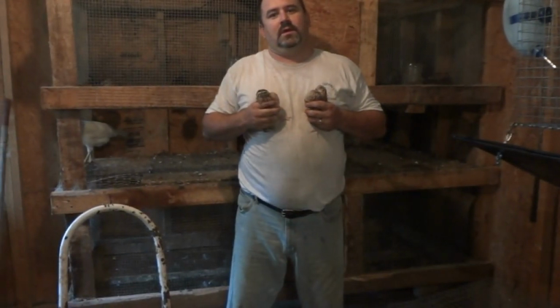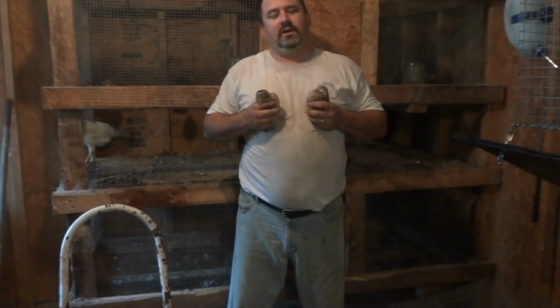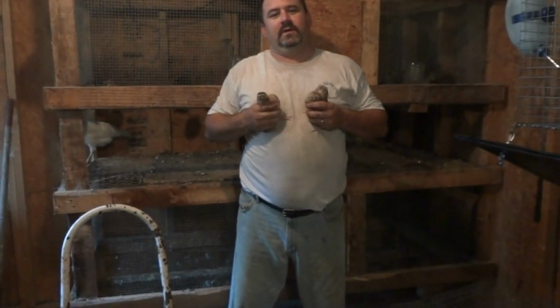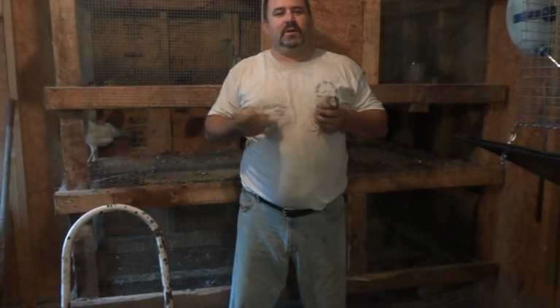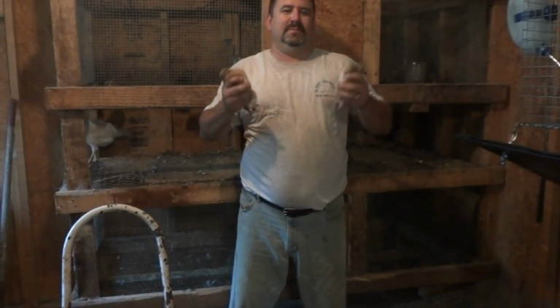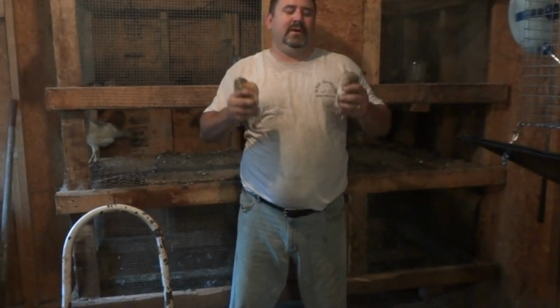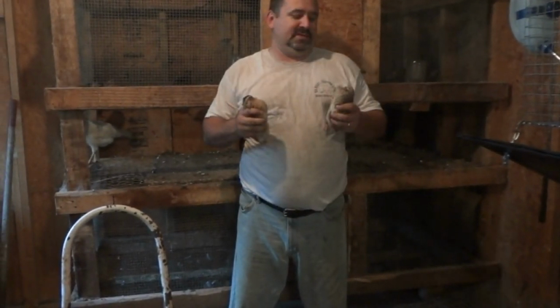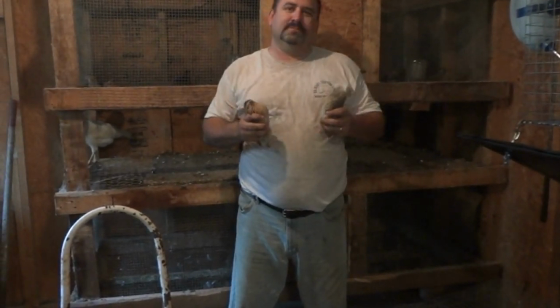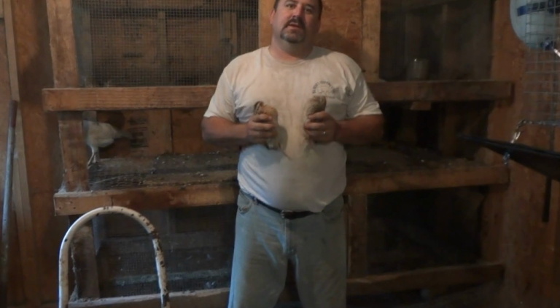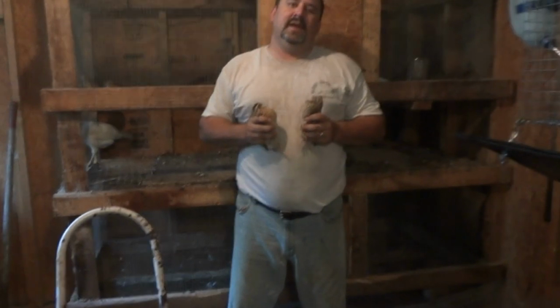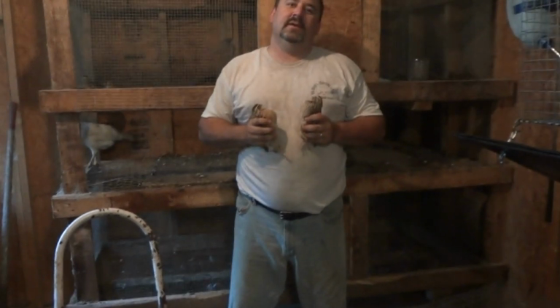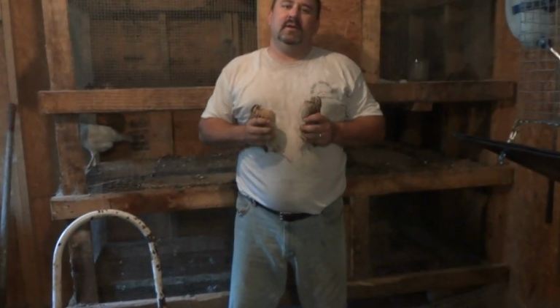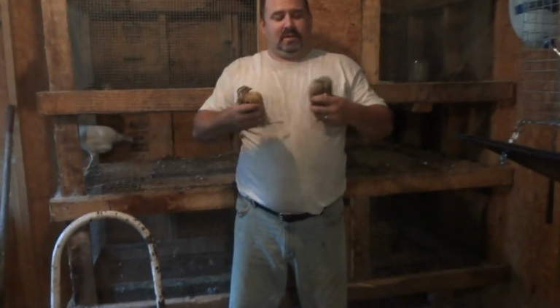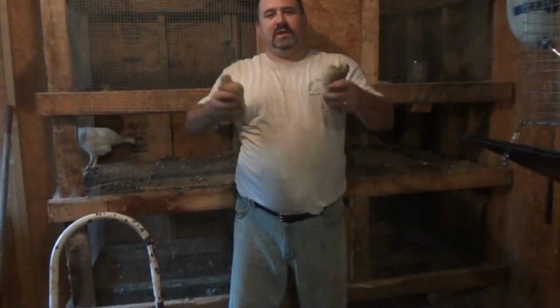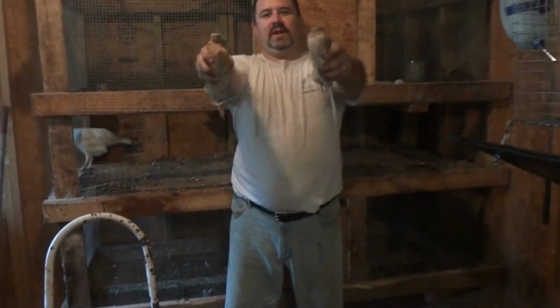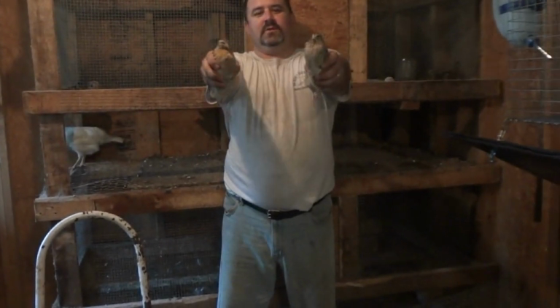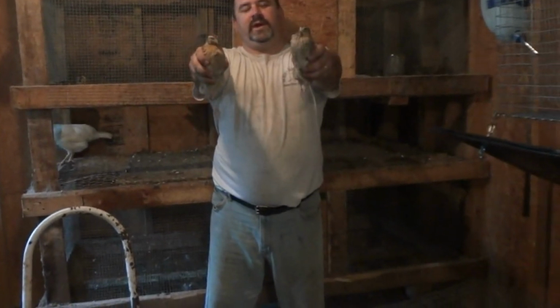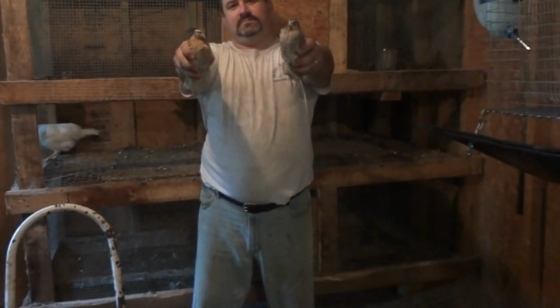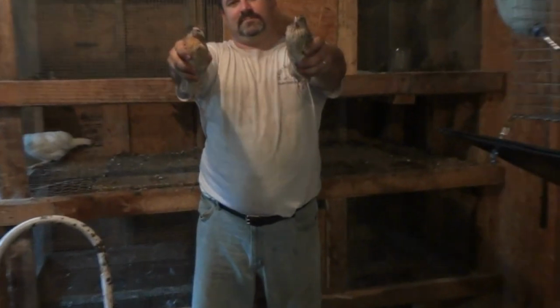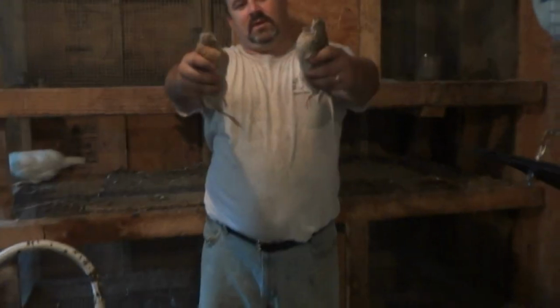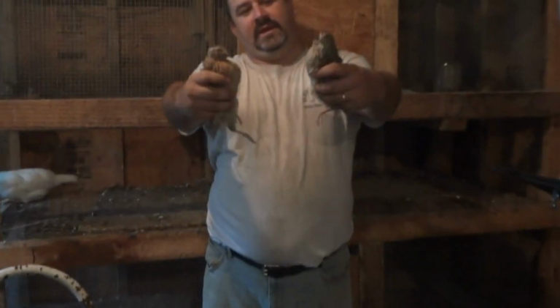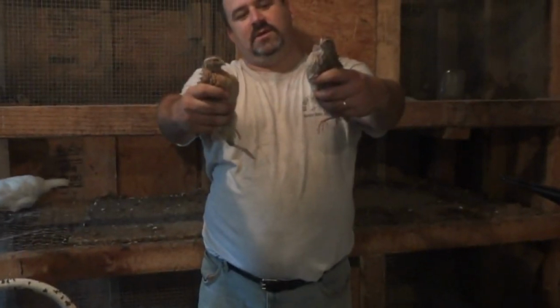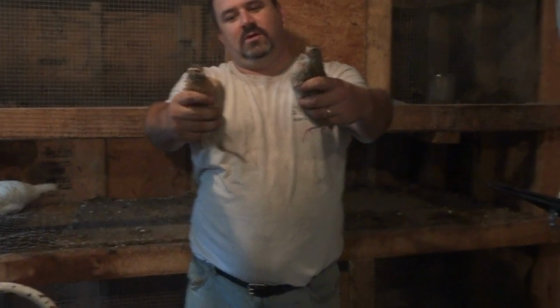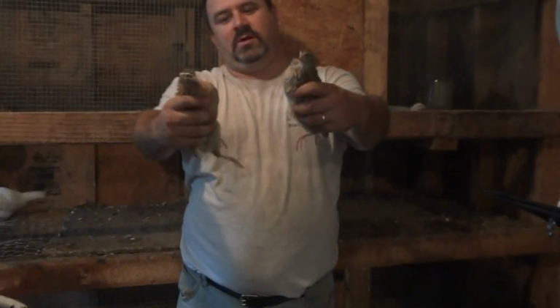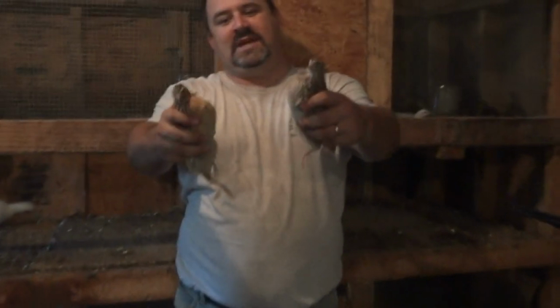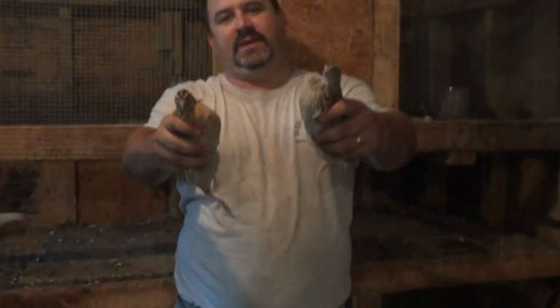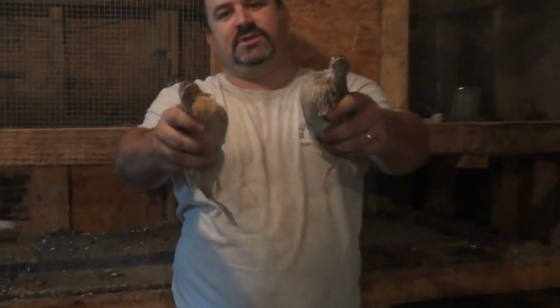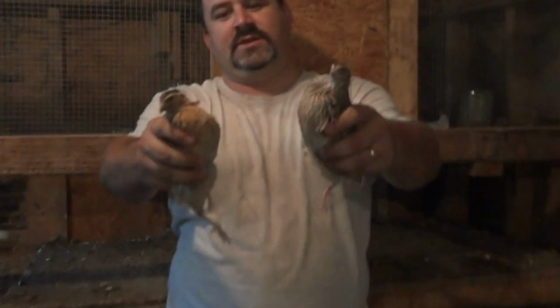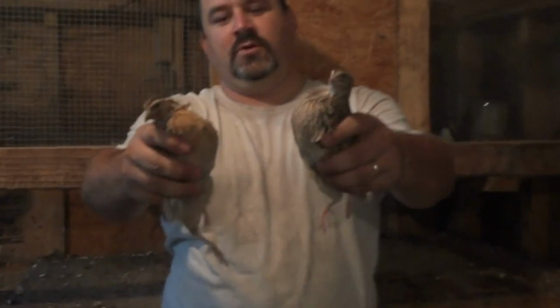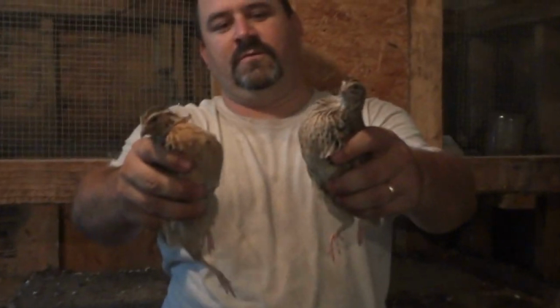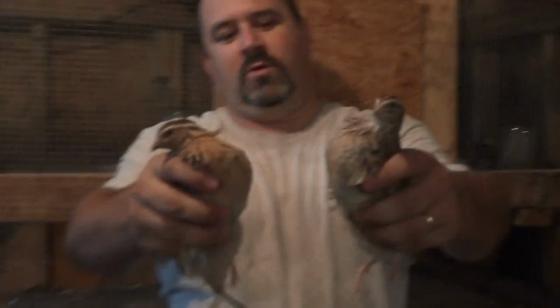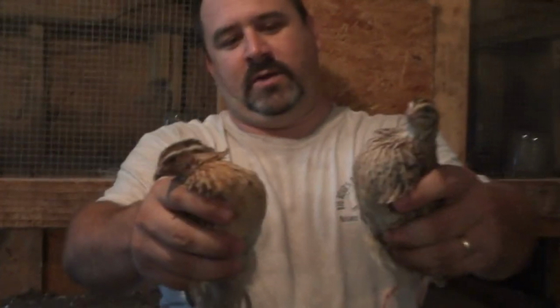Hello and welcome to the Big Bear Homestead. Today I'm going to give you a class on quail. These are the Japanese Coturnix or Pharaoh quail.